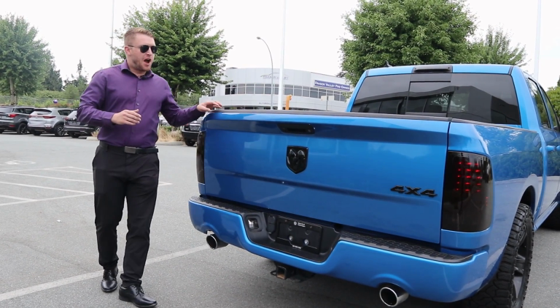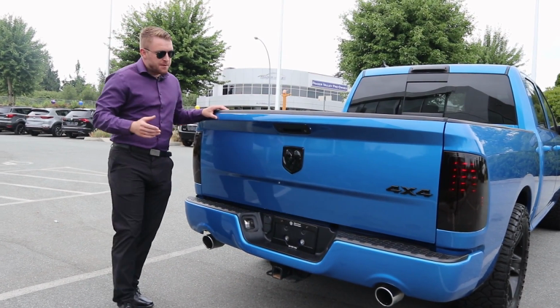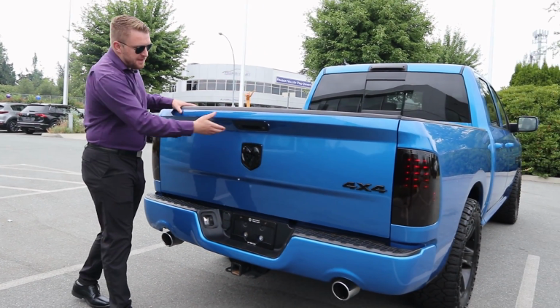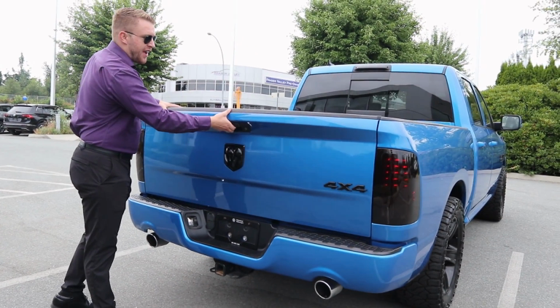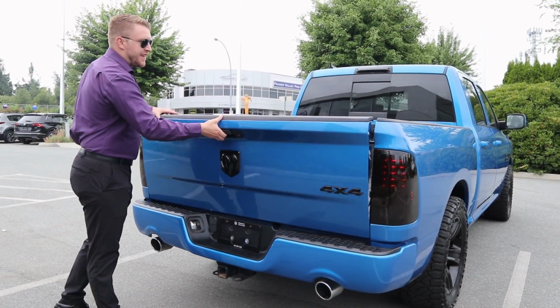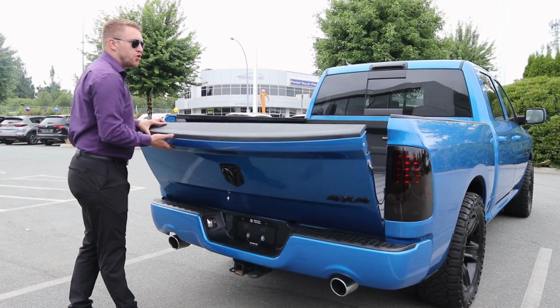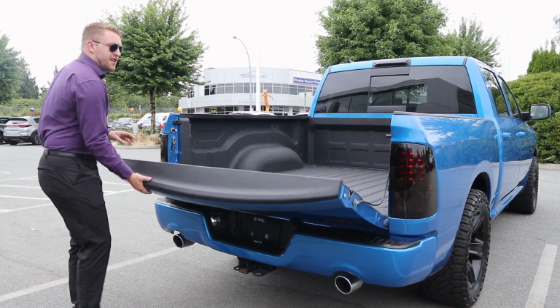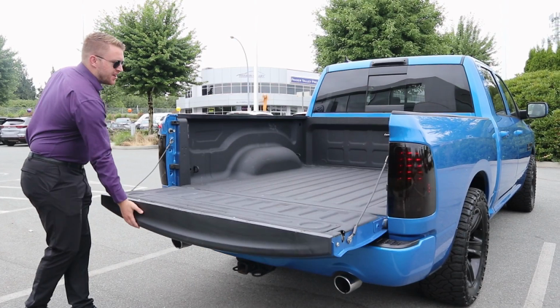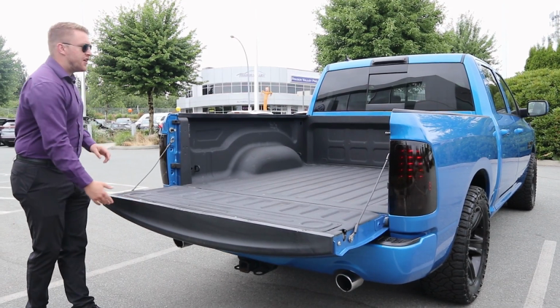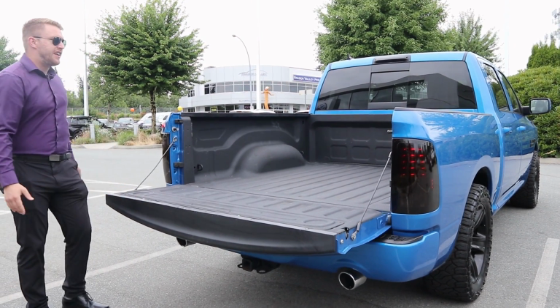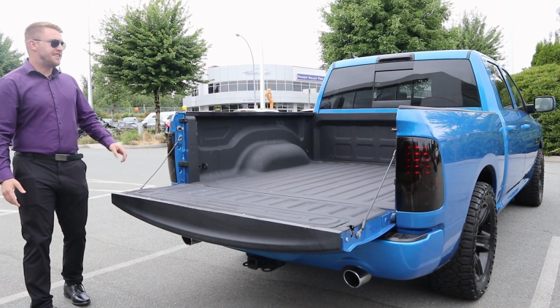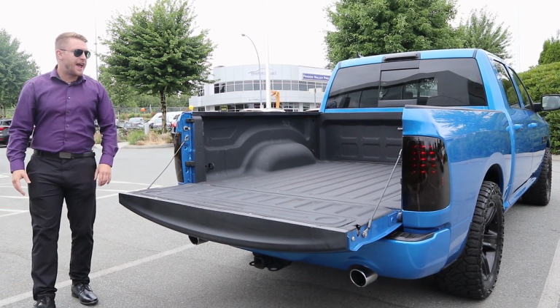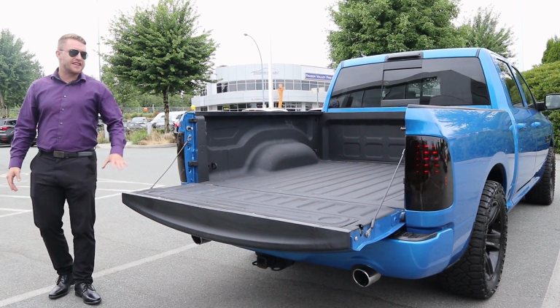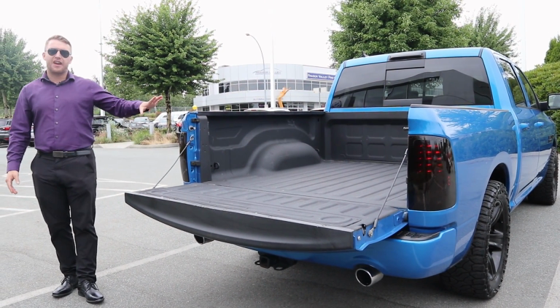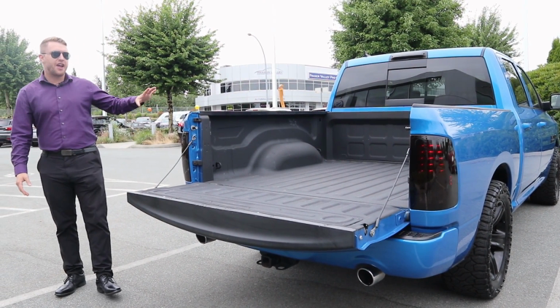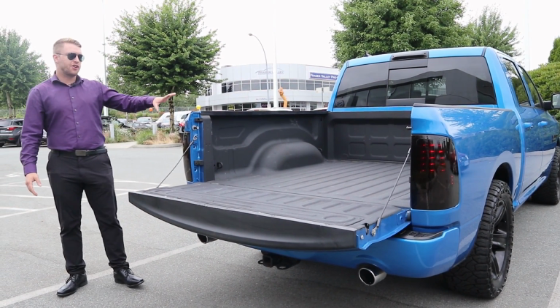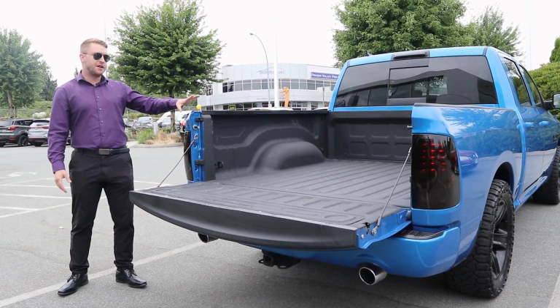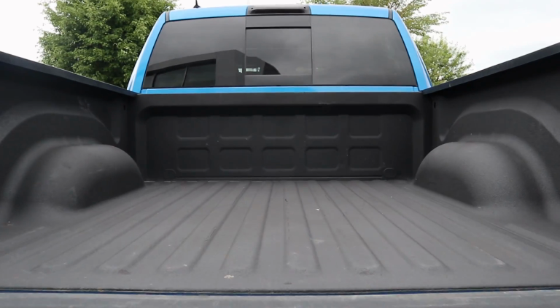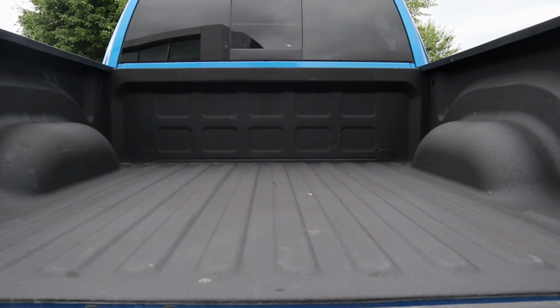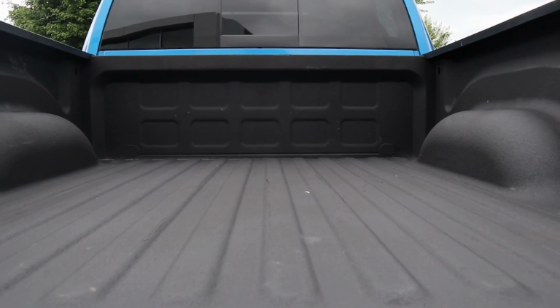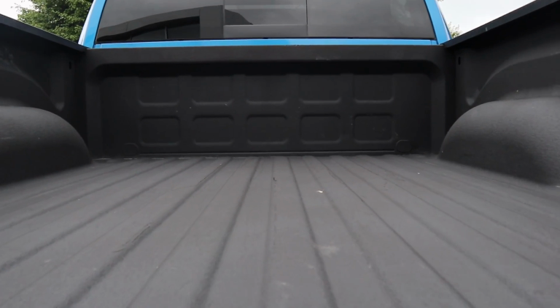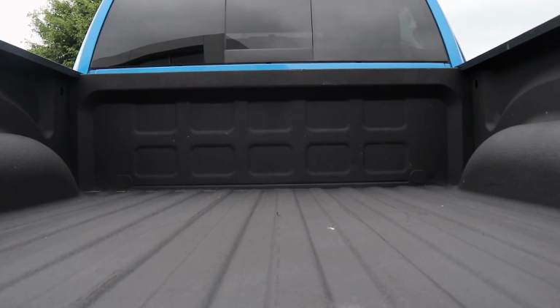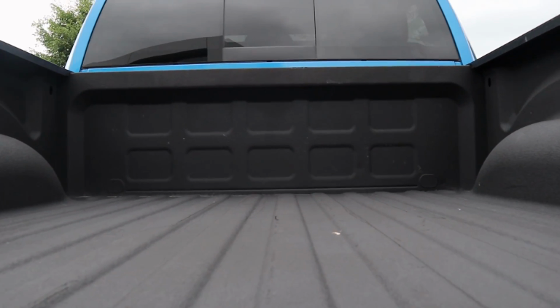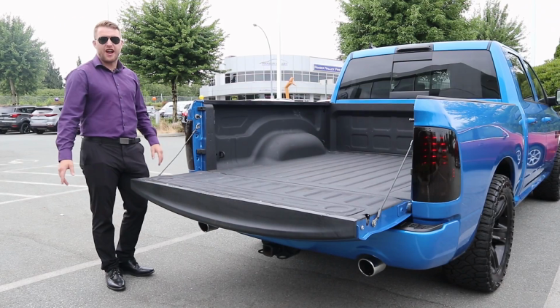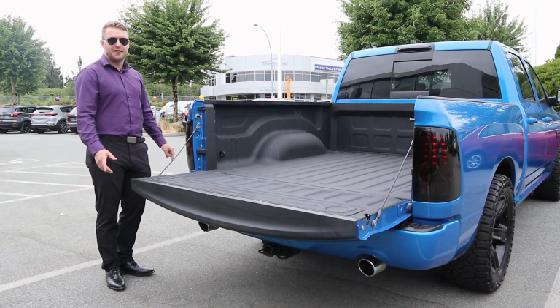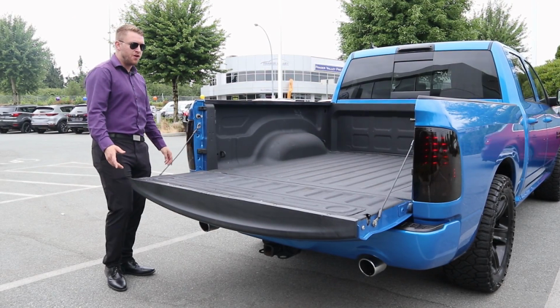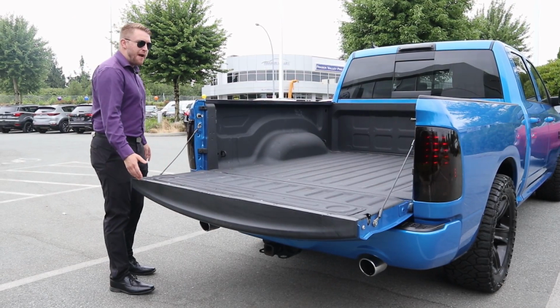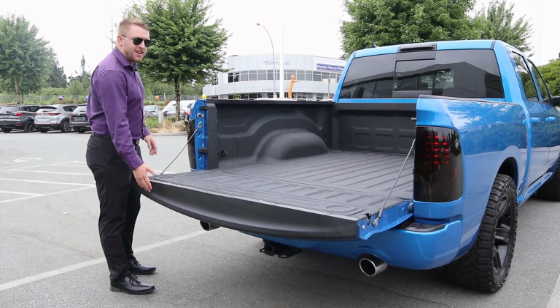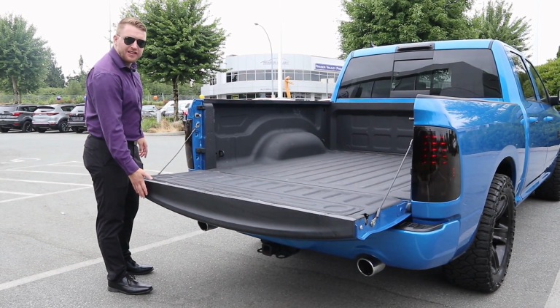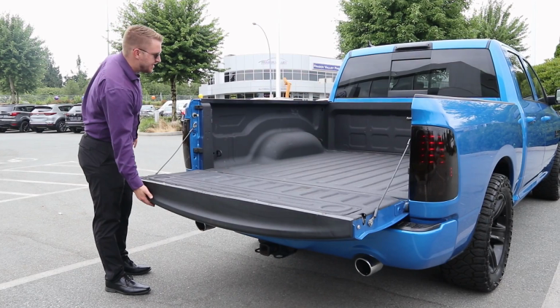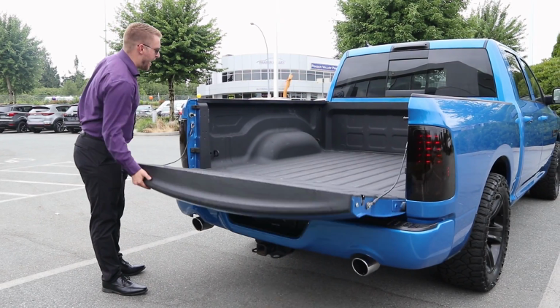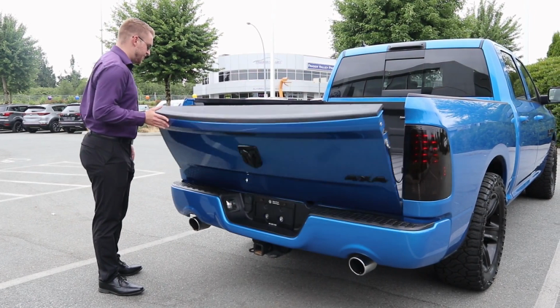Taking a peek at the actual tailgate here, it does have a spray-in liner in the bed. So that means if you're putting stuff in, it's not going to scratch up the actual back itself. LED lights in the back here too.